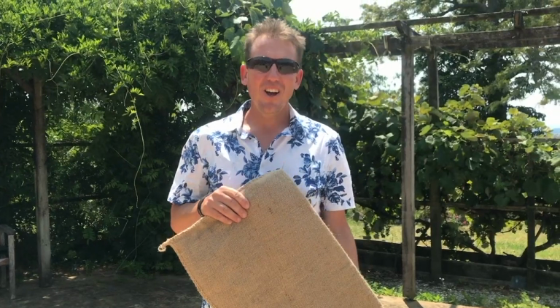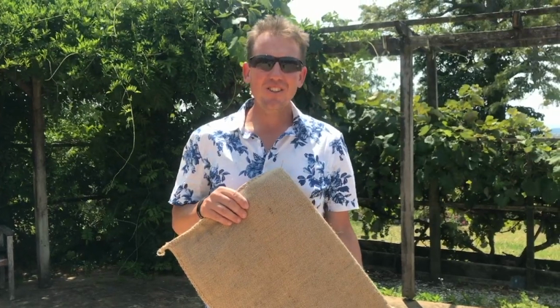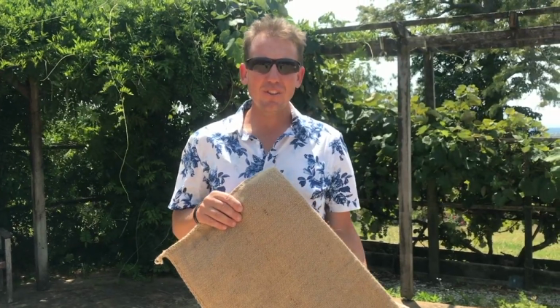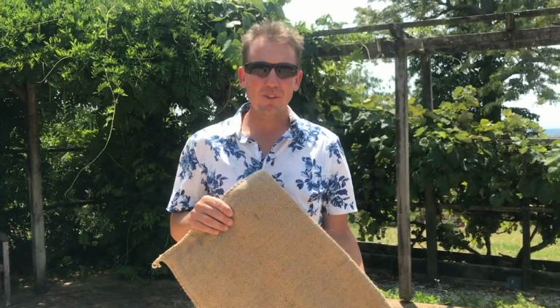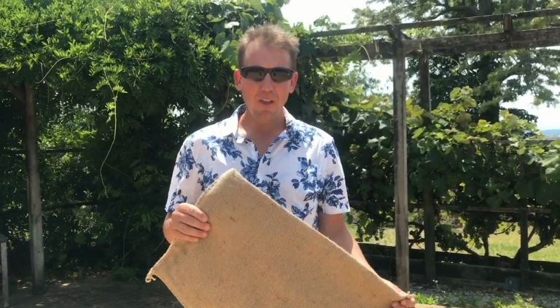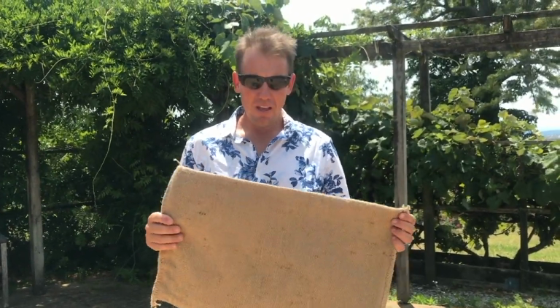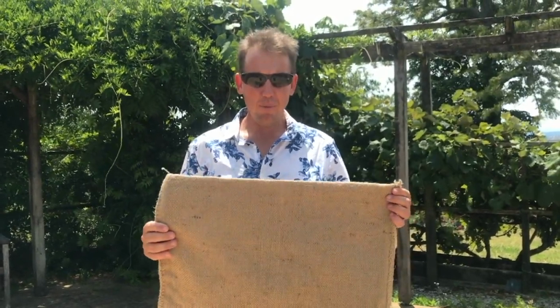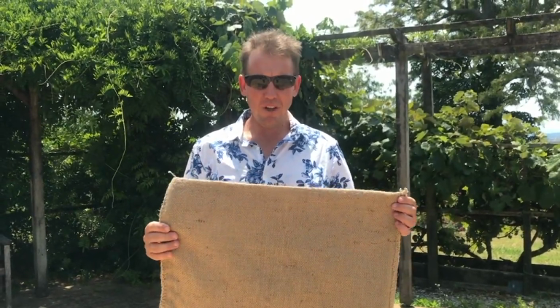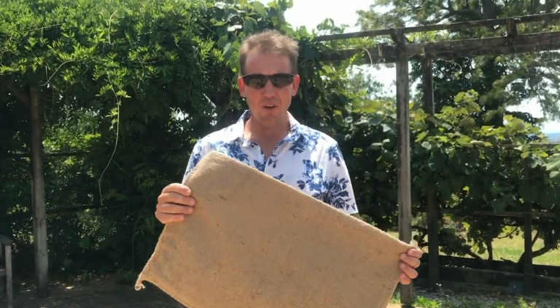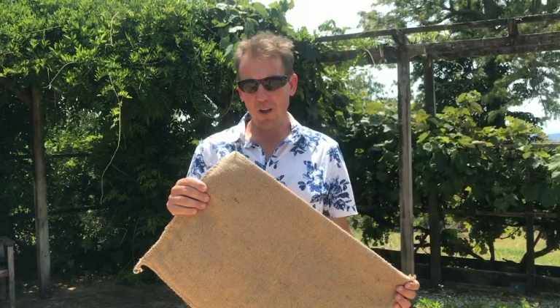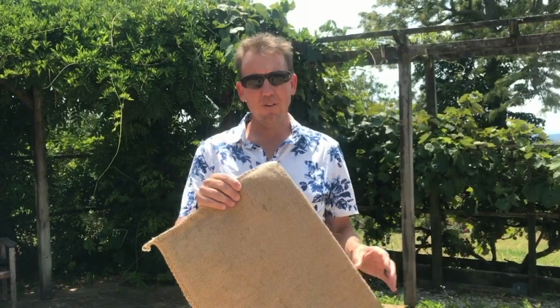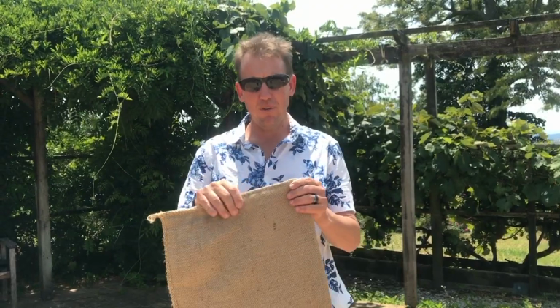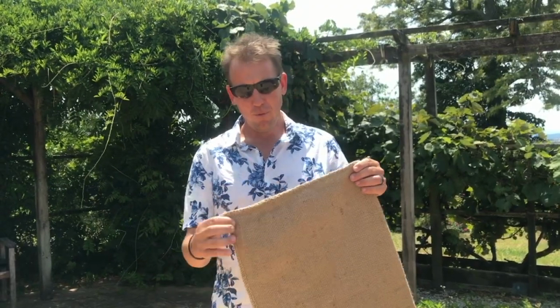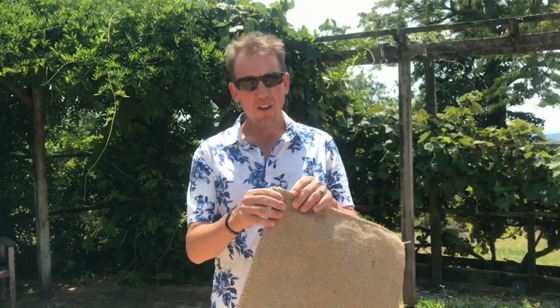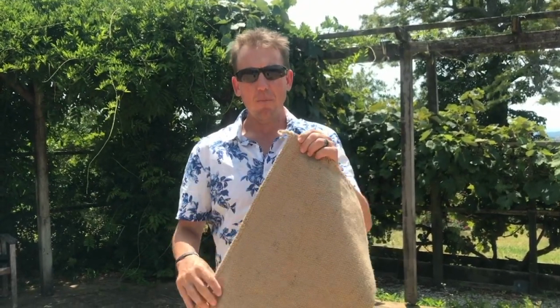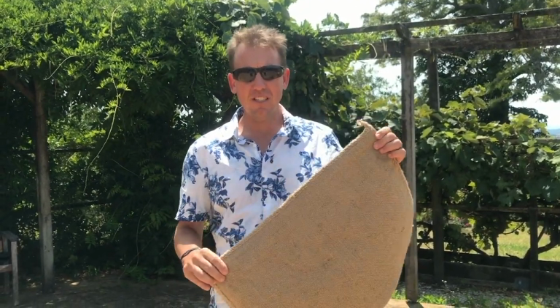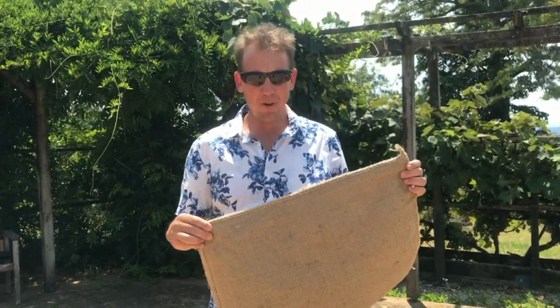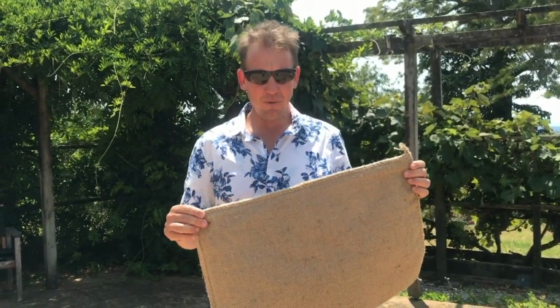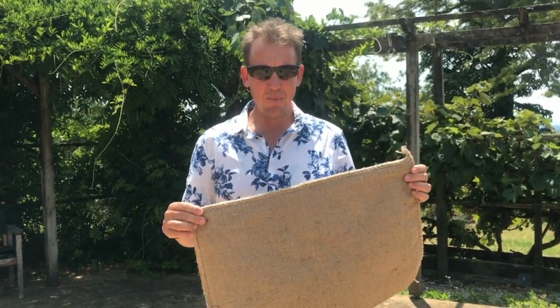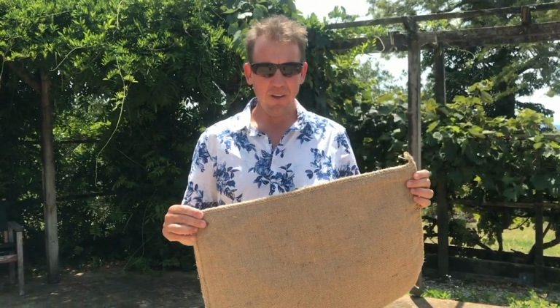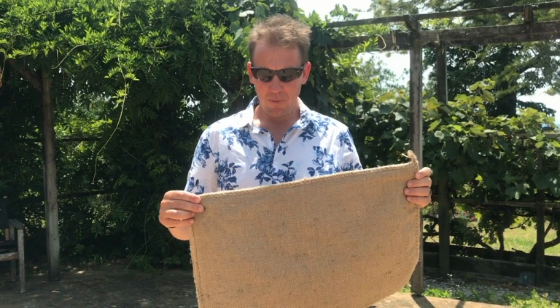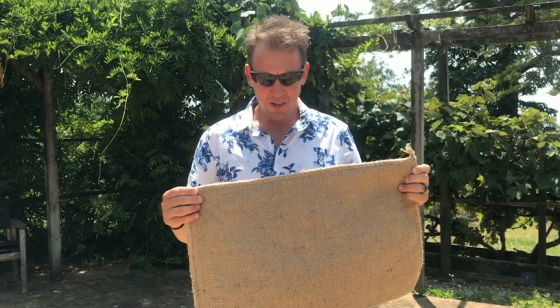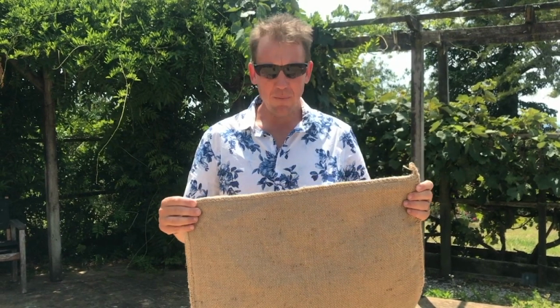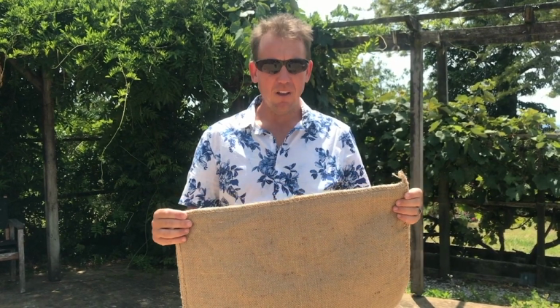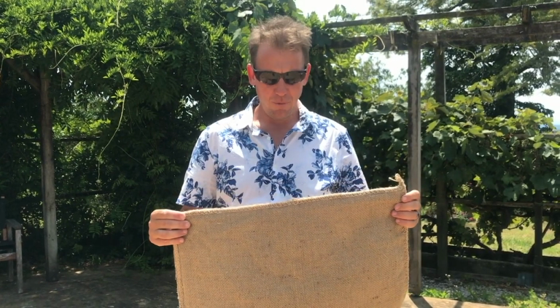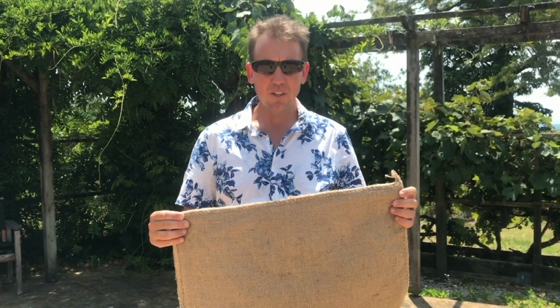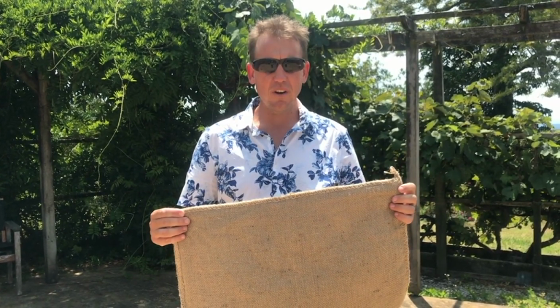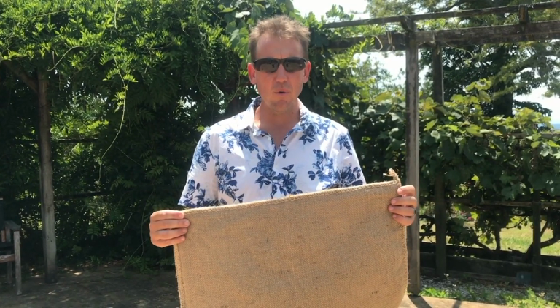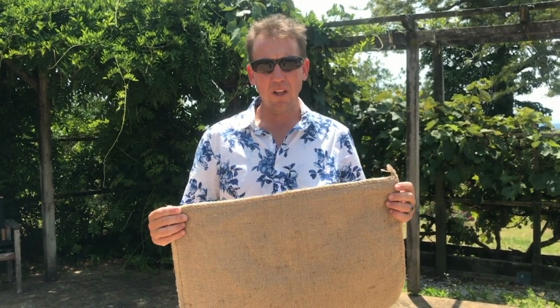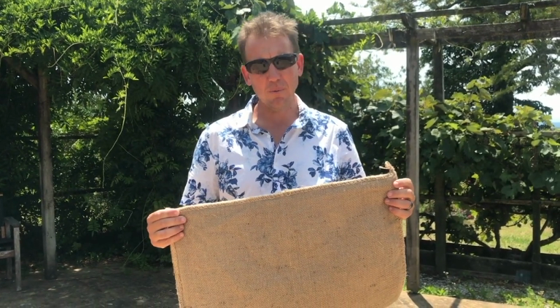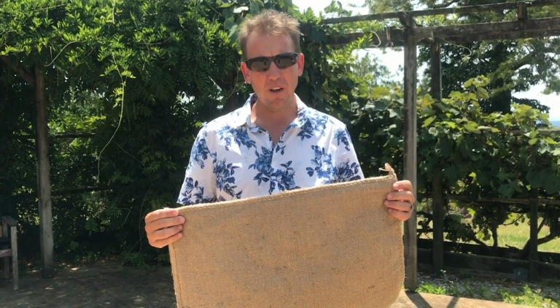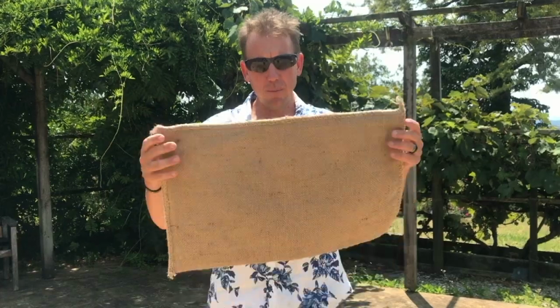Hi, this is Kyle from the Sandbag Store, and in a couple minutes I'm going to show you how we're going to turn this 40 by 60 centimetre self-inflating sandbag that weighs about a kilogram into a fully fledged ready-to-go approximately 20 kilogram sandbag.